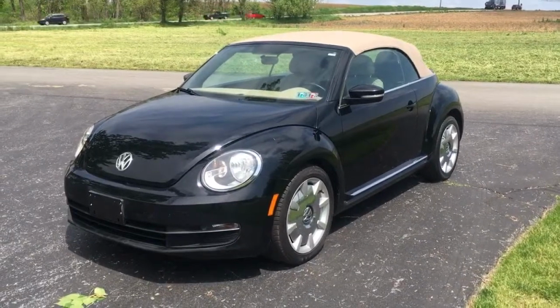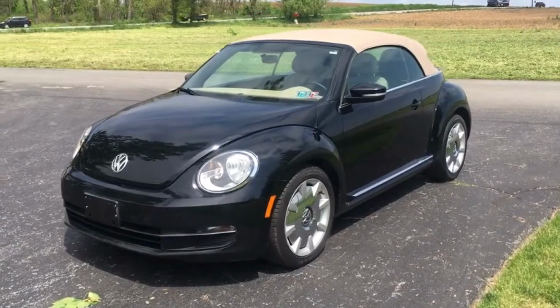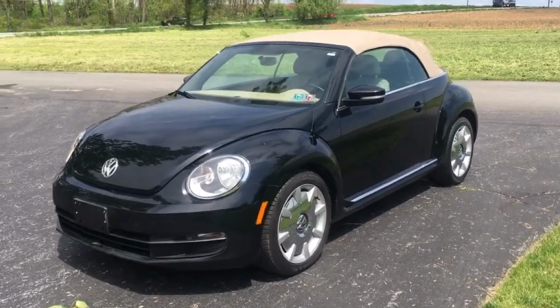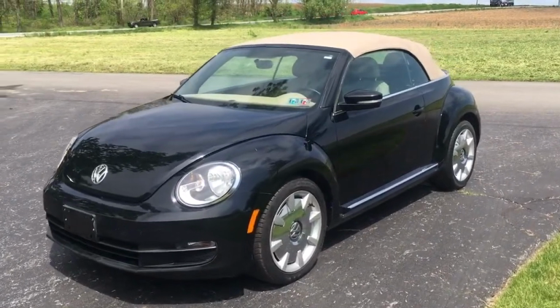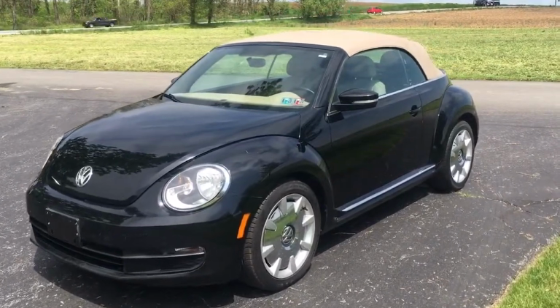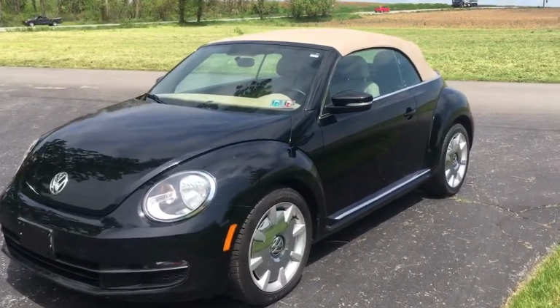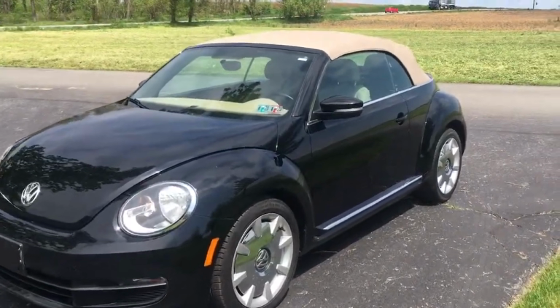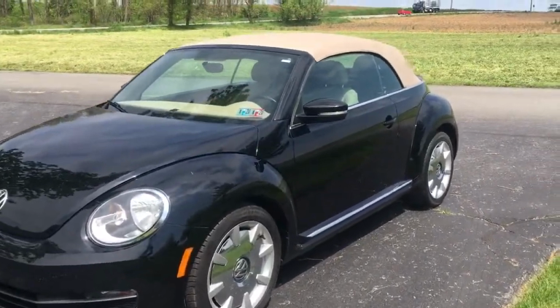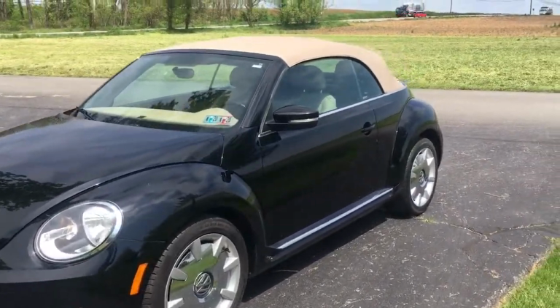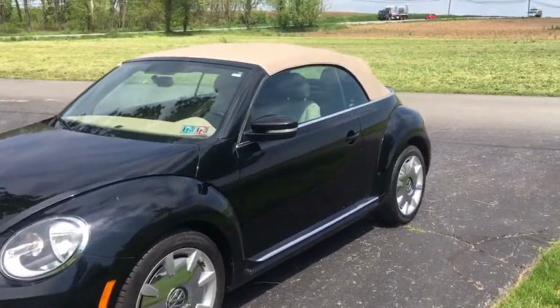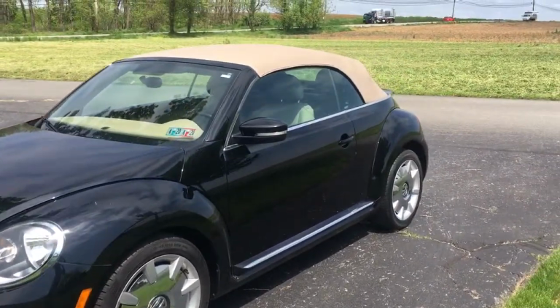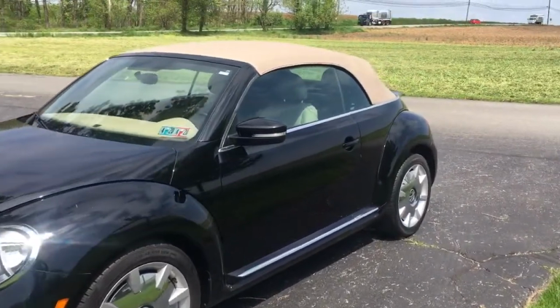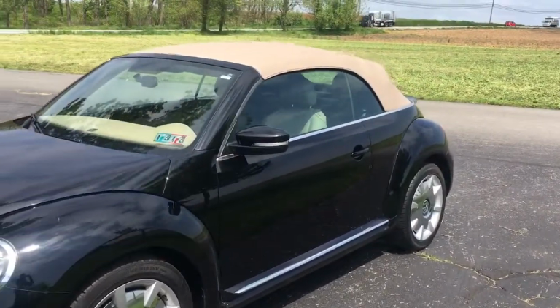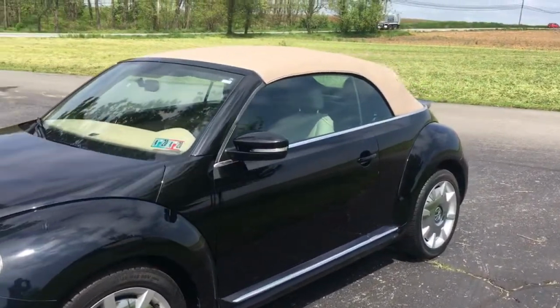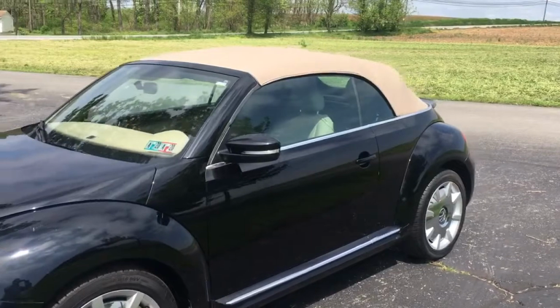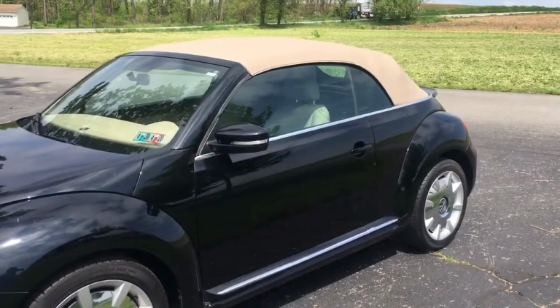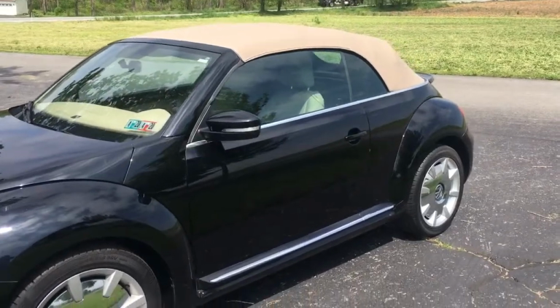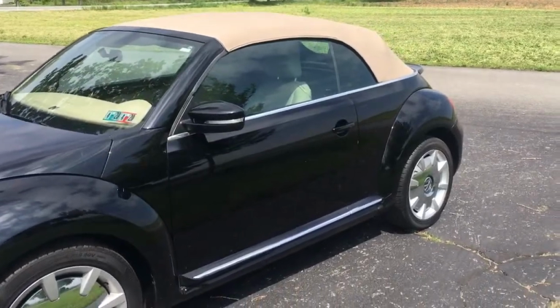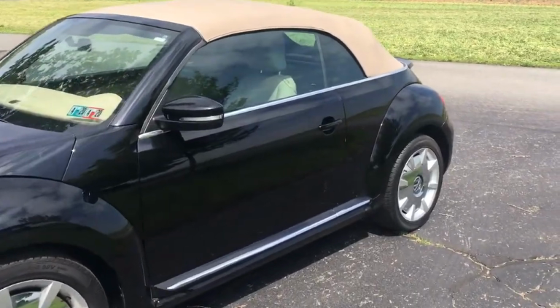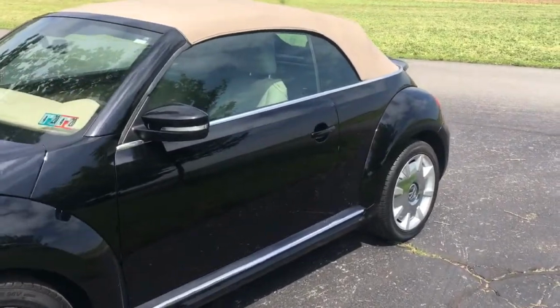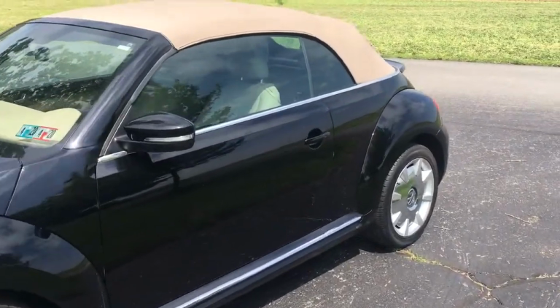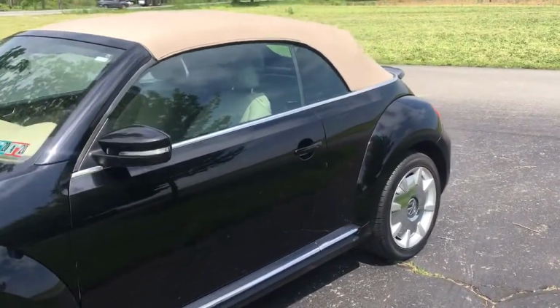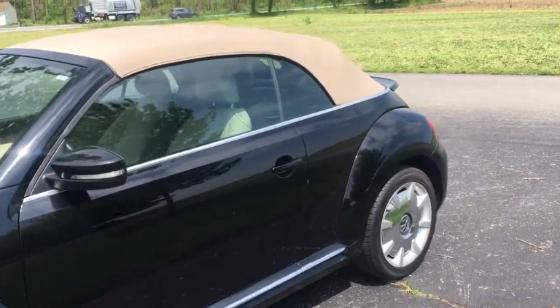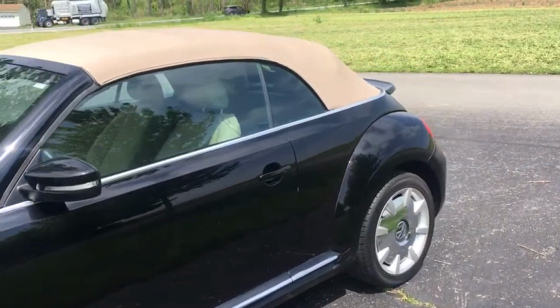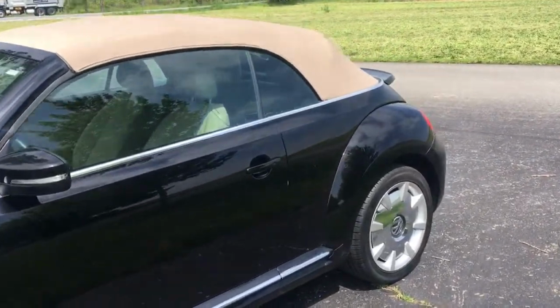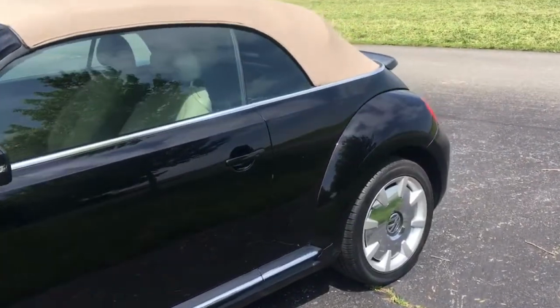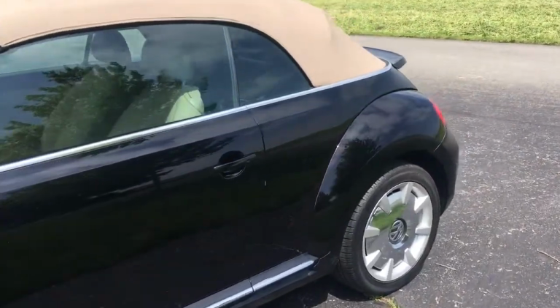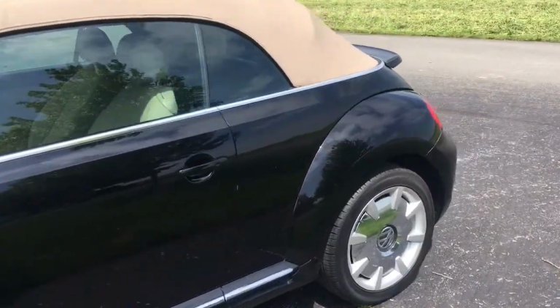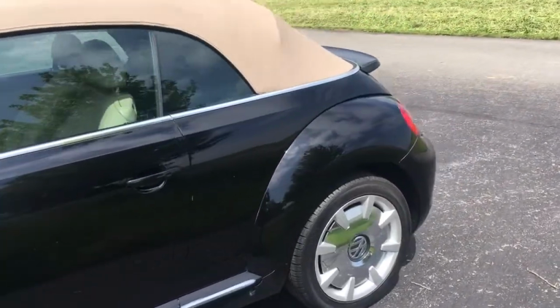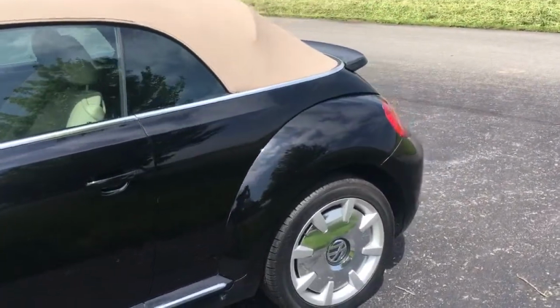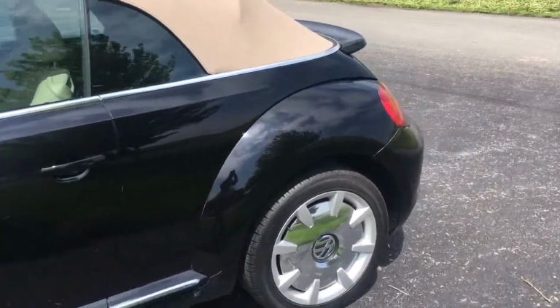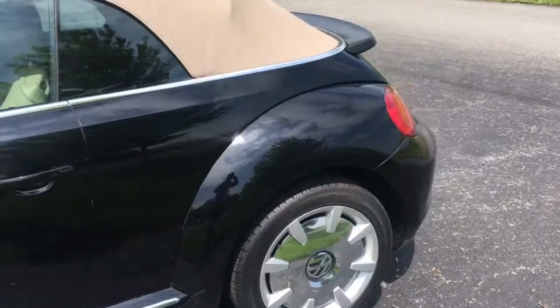Here's a cool one. 2014 Volkswagen Beetle convertible, 27,000 original miles on a gas car. We usually sell diesels at Ridesmart, but this is a Gasser — 2.5 liter gas engine.